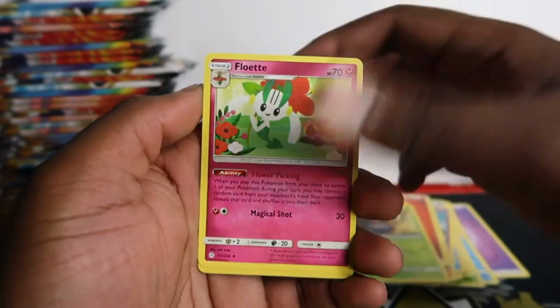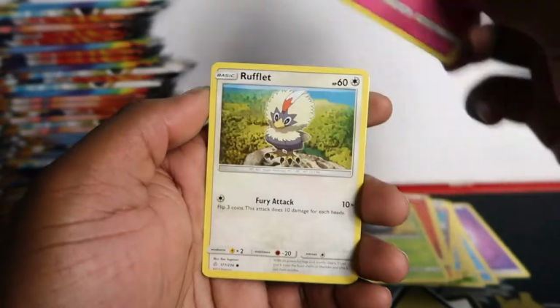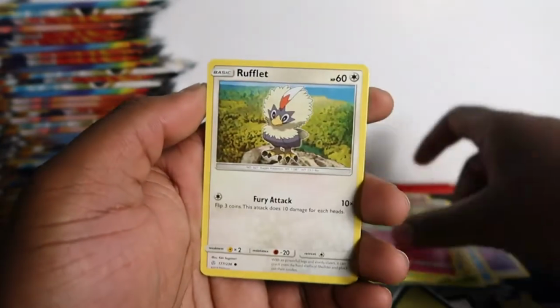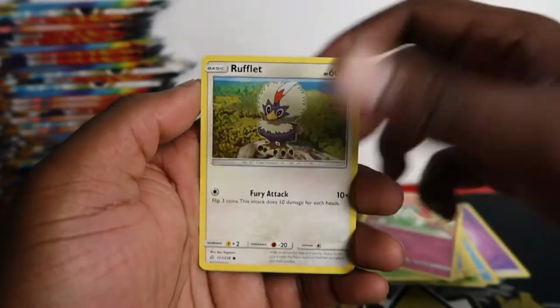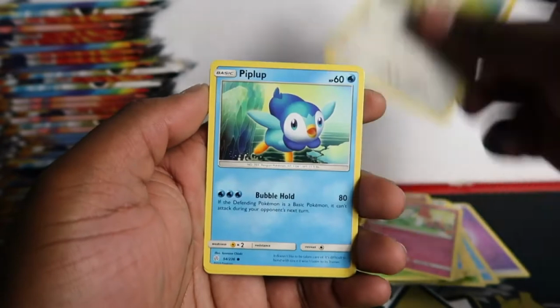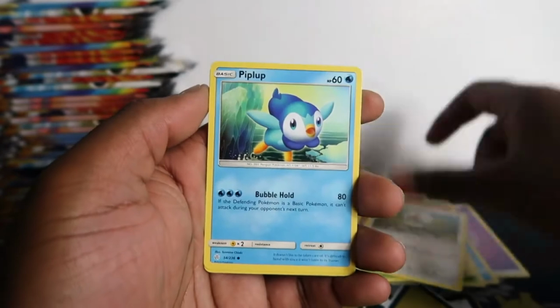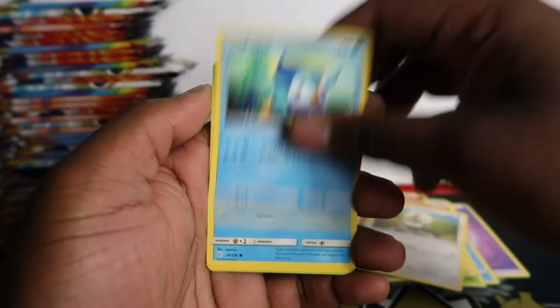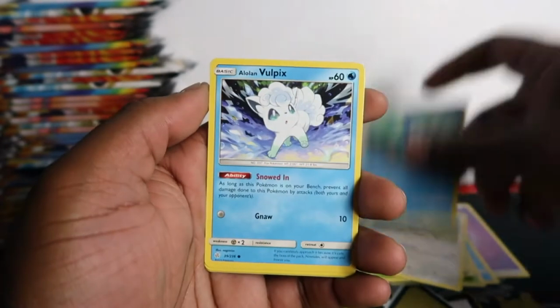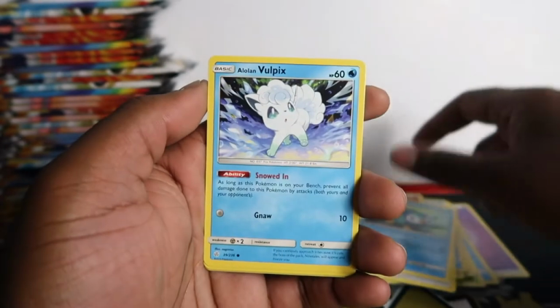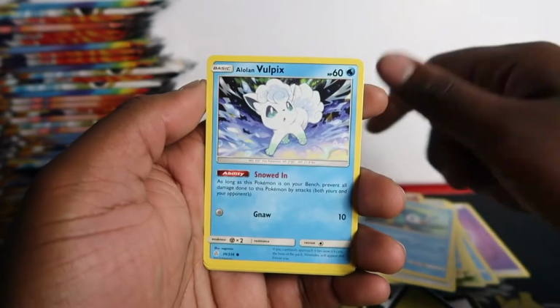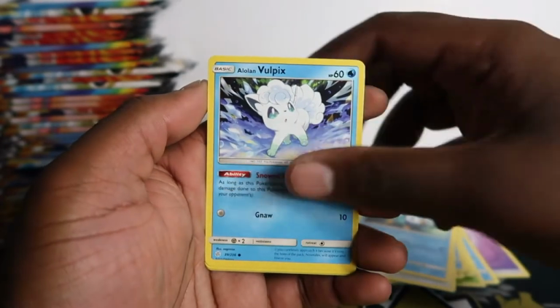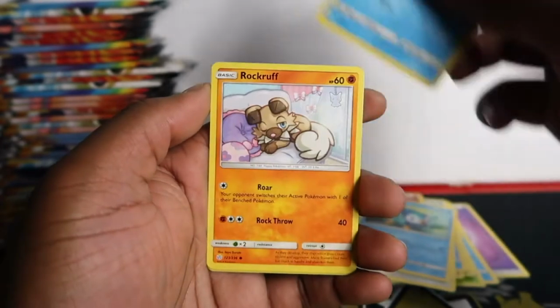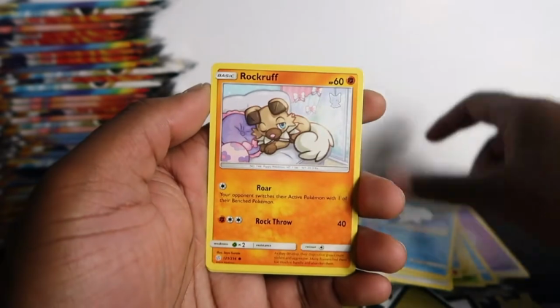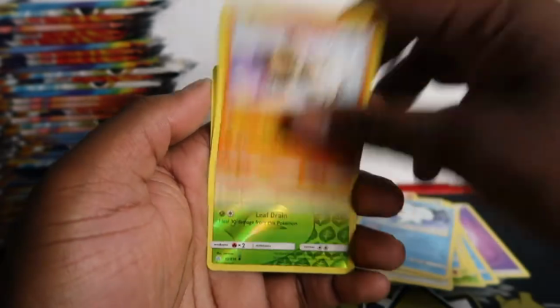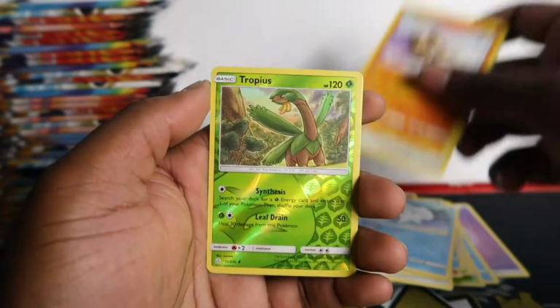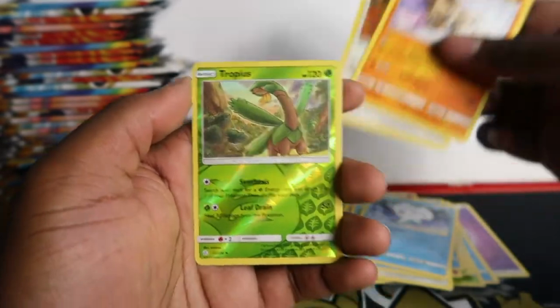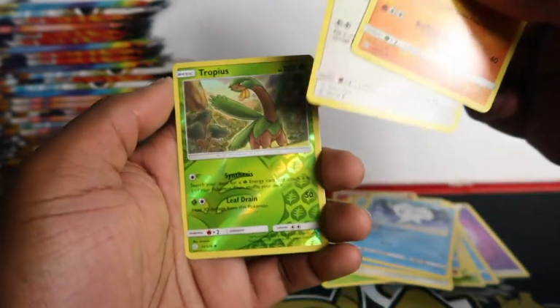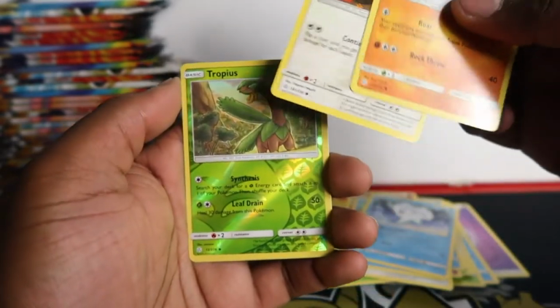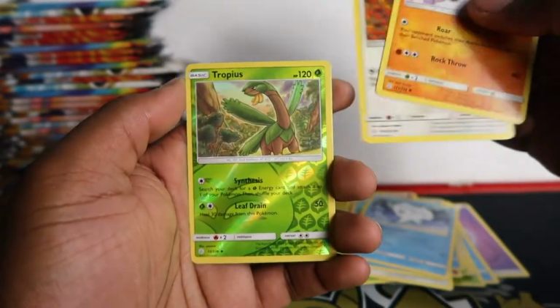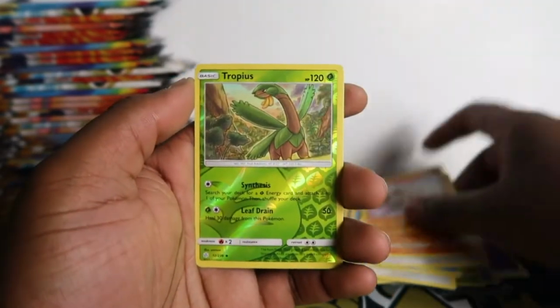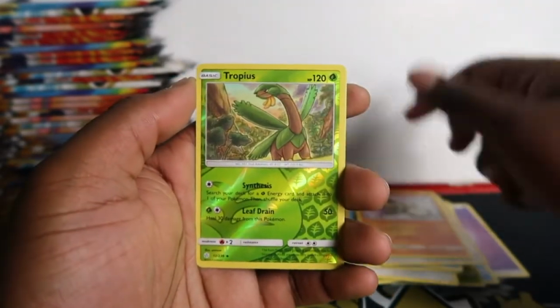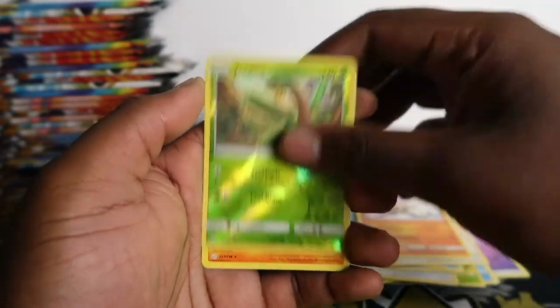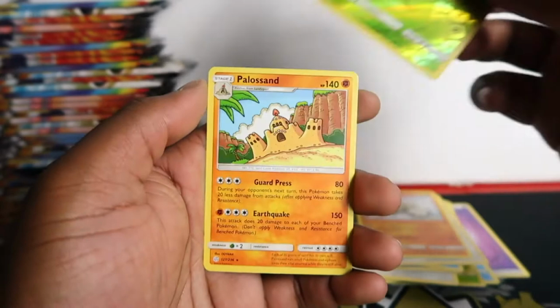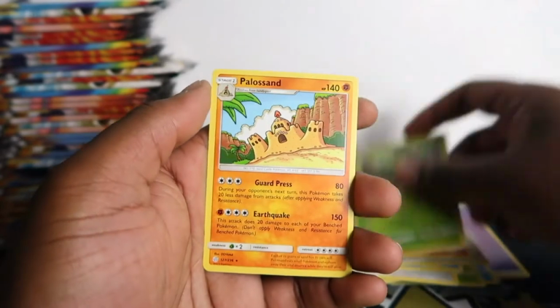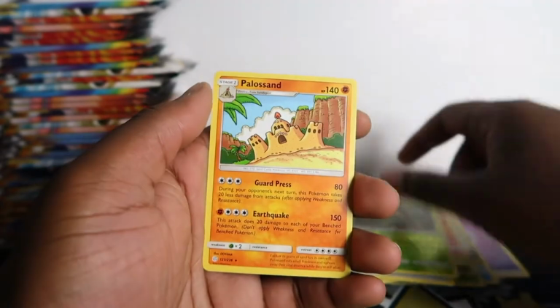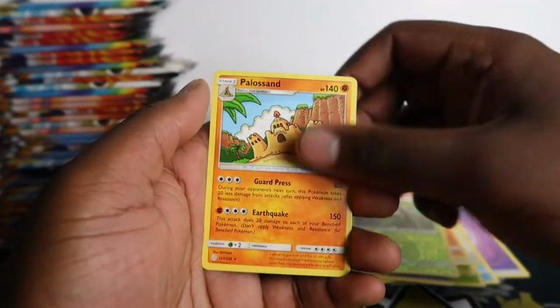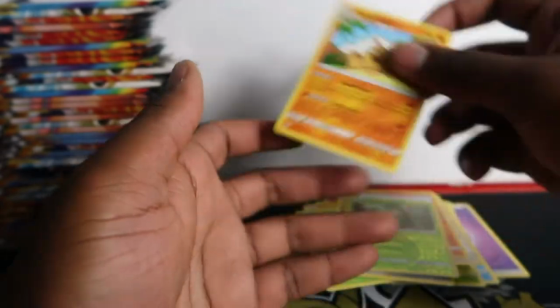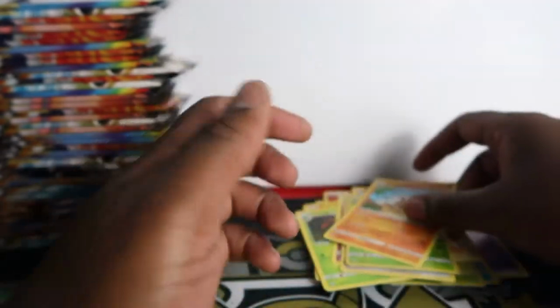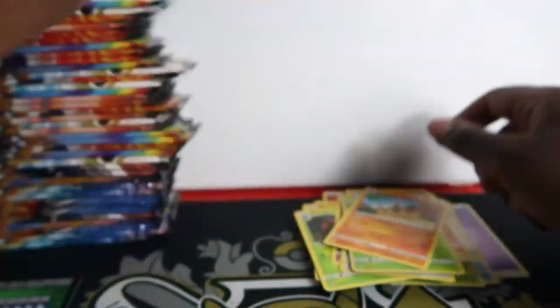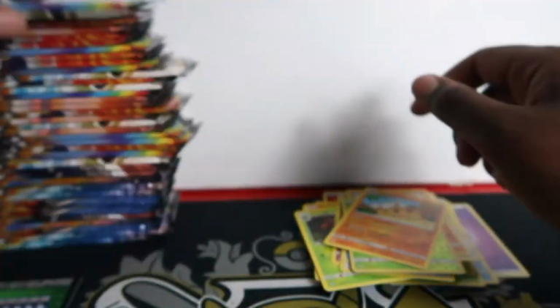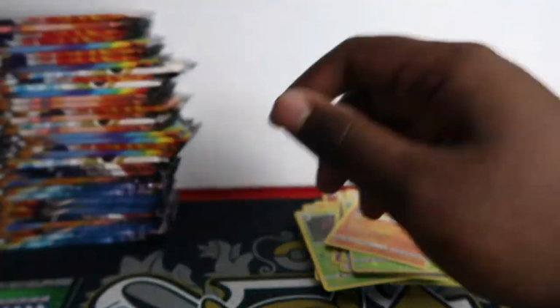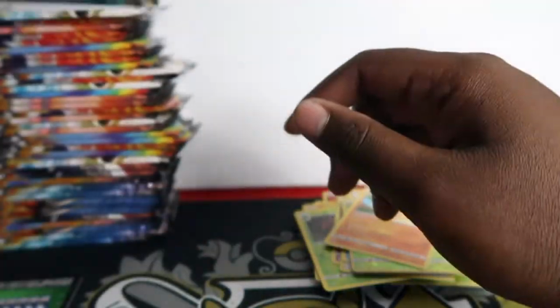Torkoal, Loom, Golett, Rufflet, Piplup, Vulpix, Rockruff, Stufful, Tropius and Palossand. Damn, we're not getting any errors.